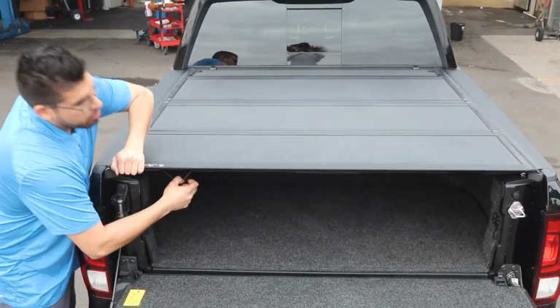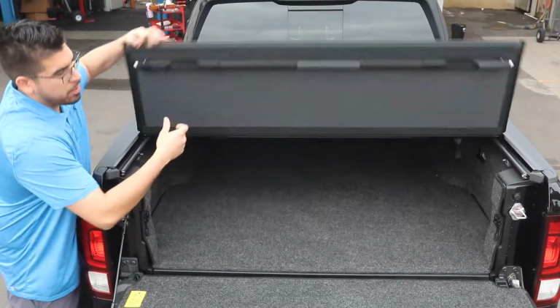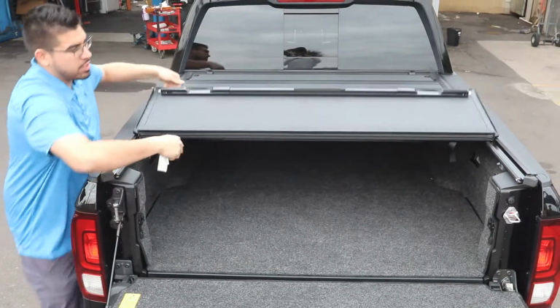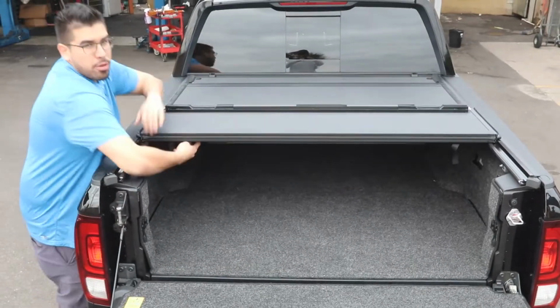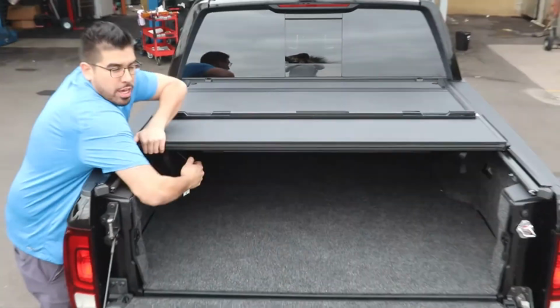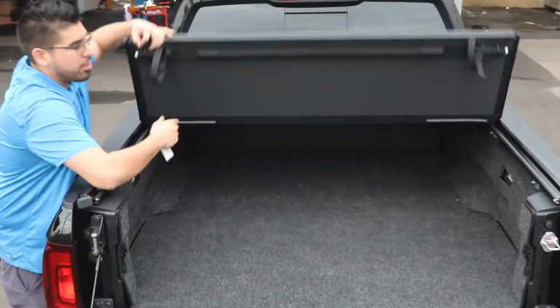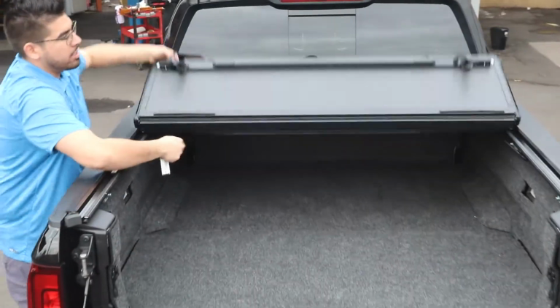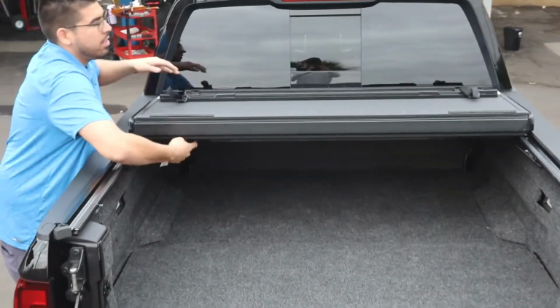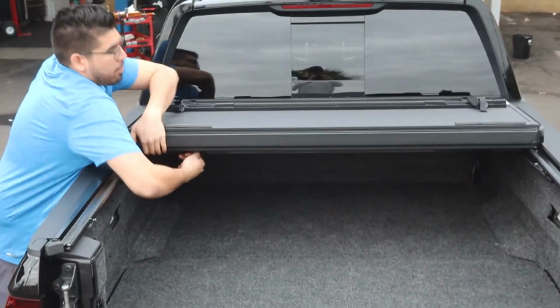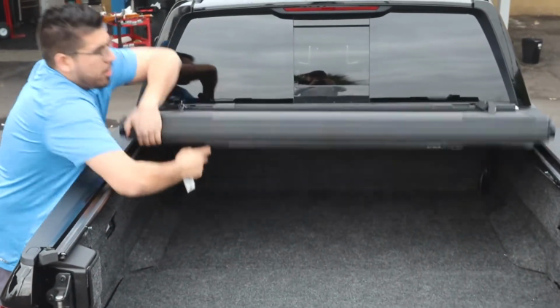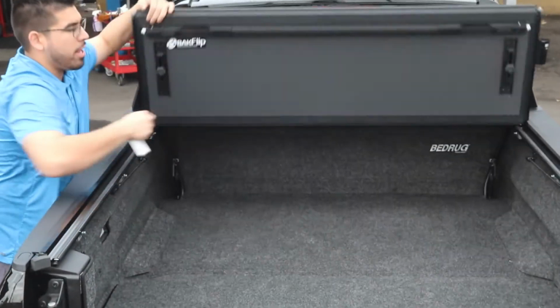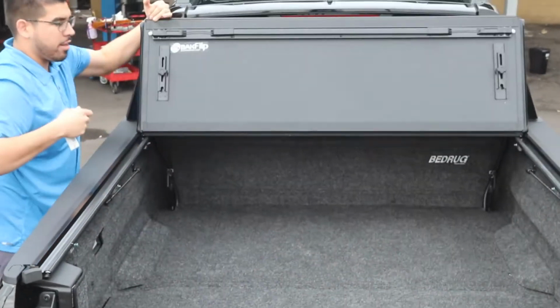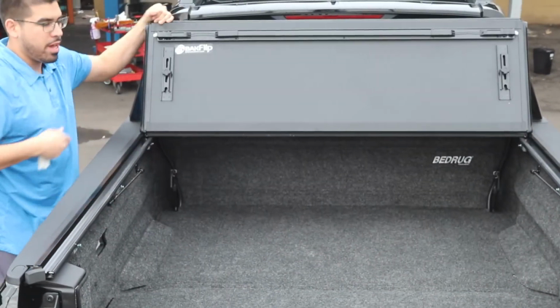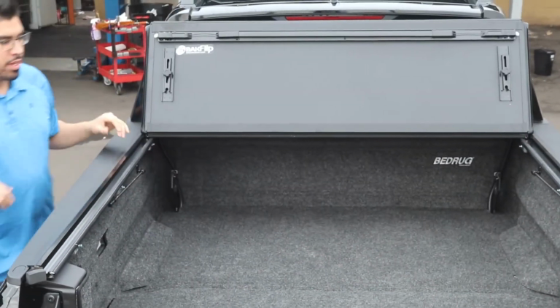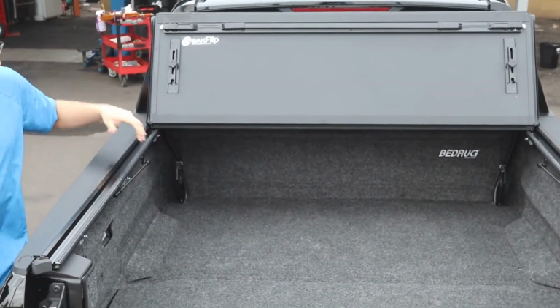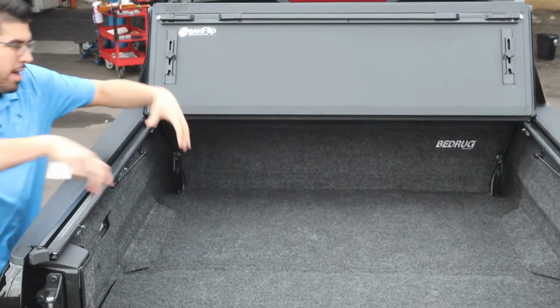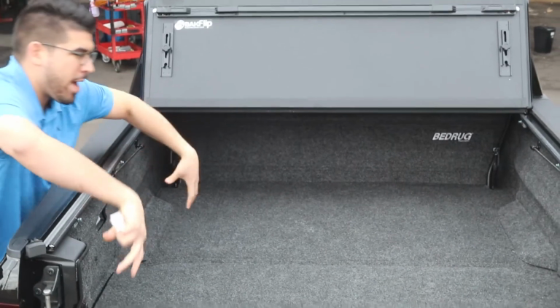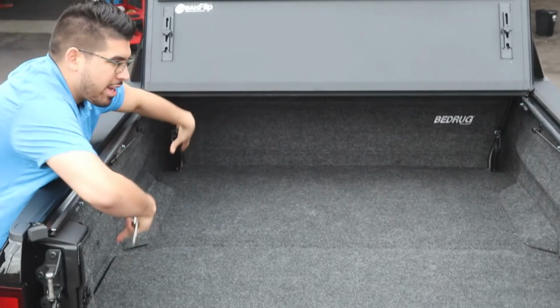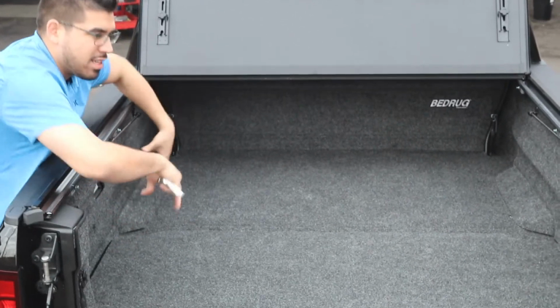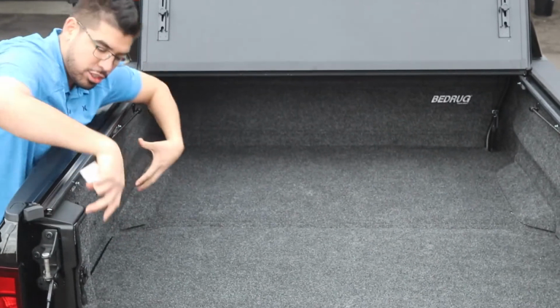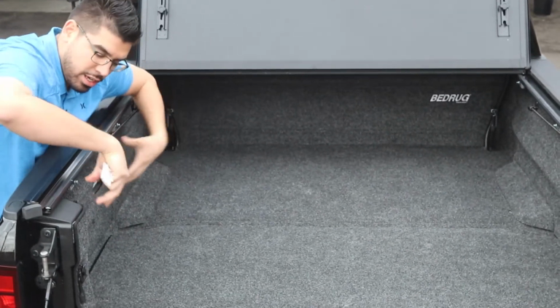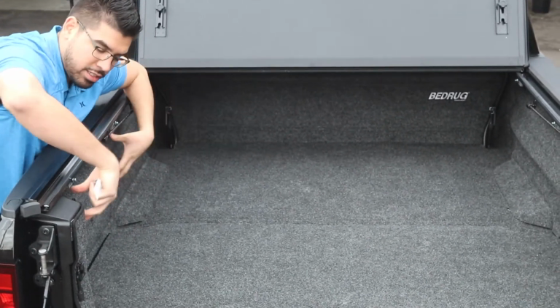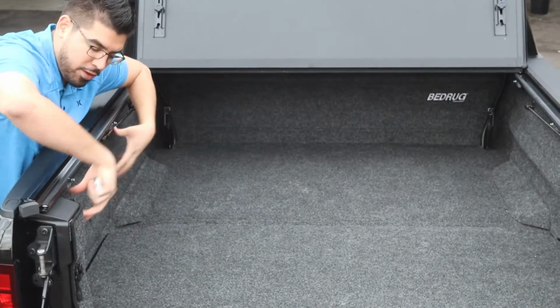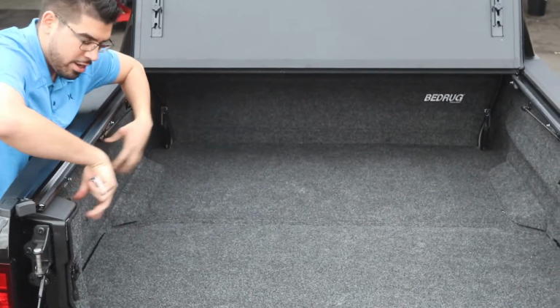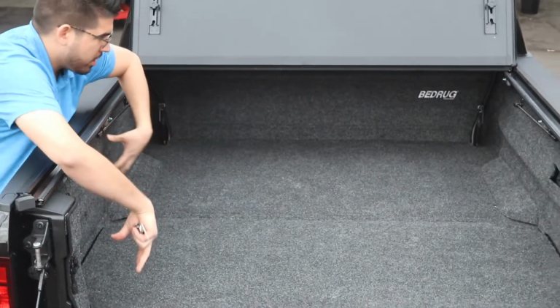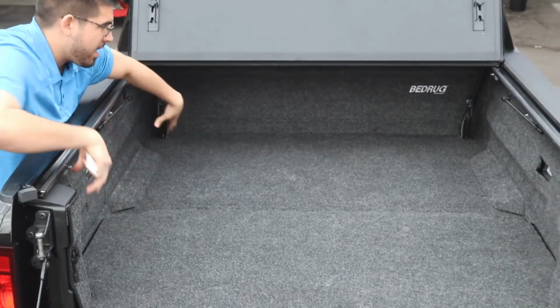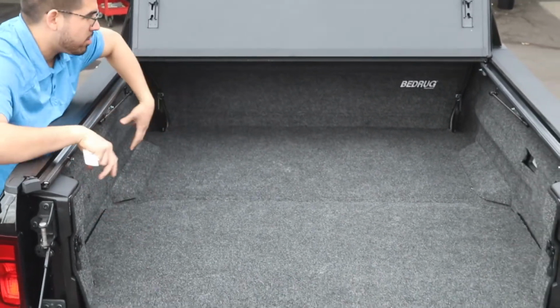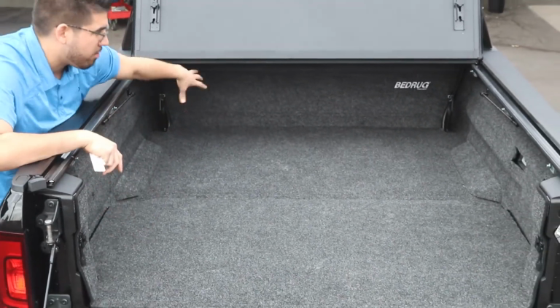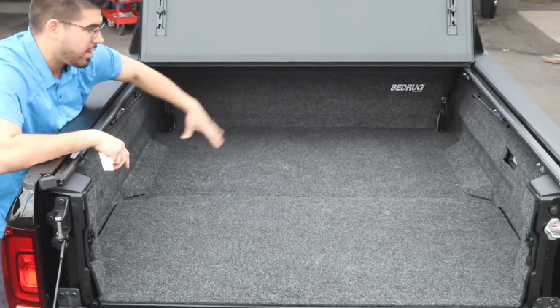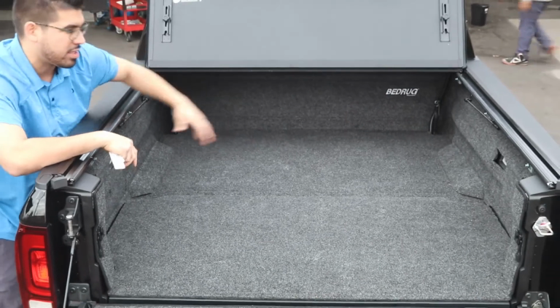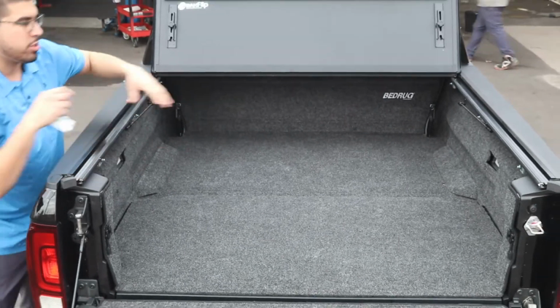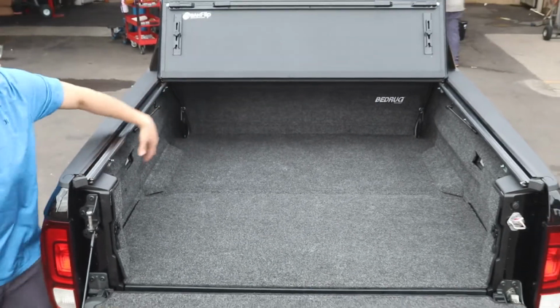When you open up this cover you pull a cable release, flip it up all the way and out of the way. Here you have the bed rug installation — custom fit — all the tie-downs, D-rings, and other accessories exposed.